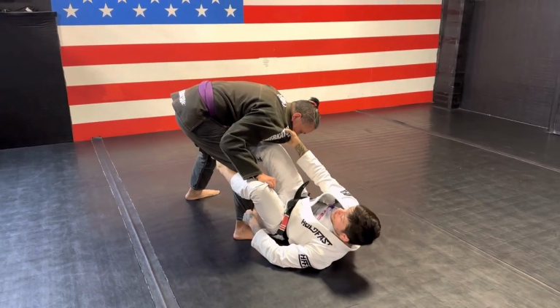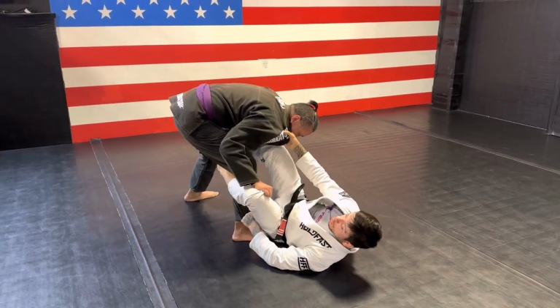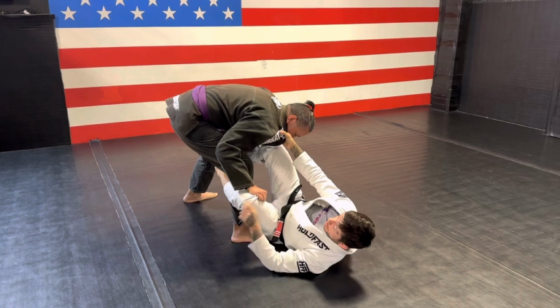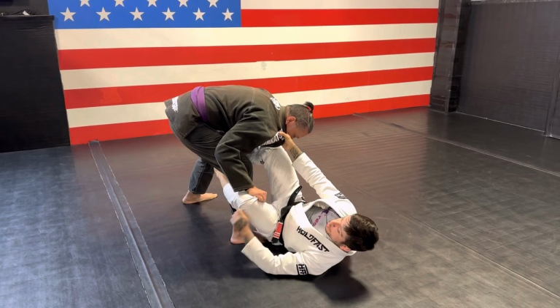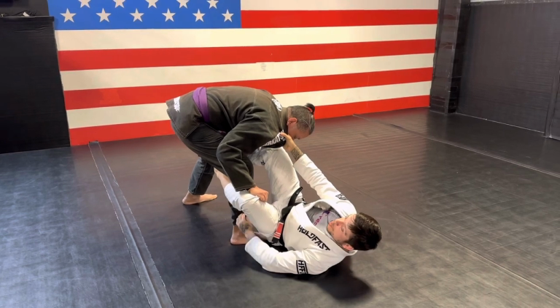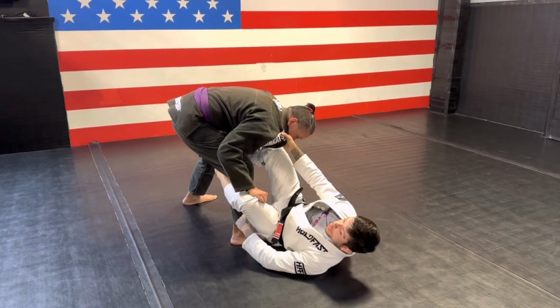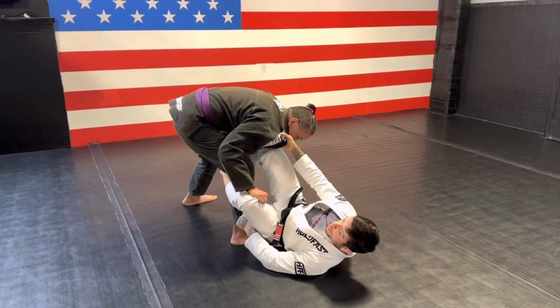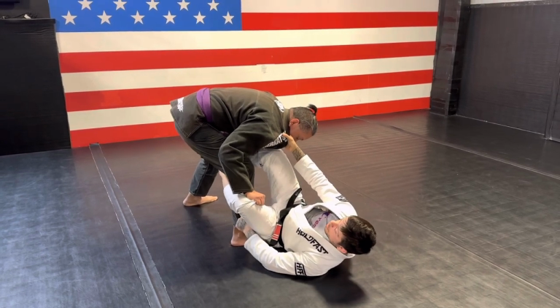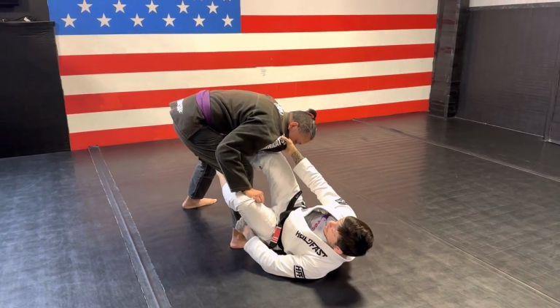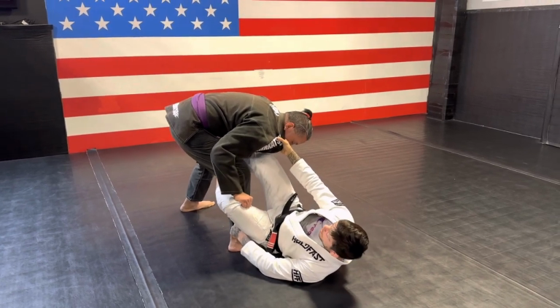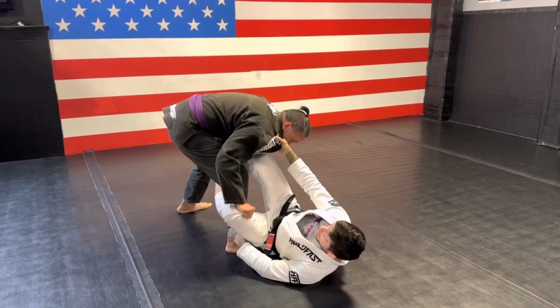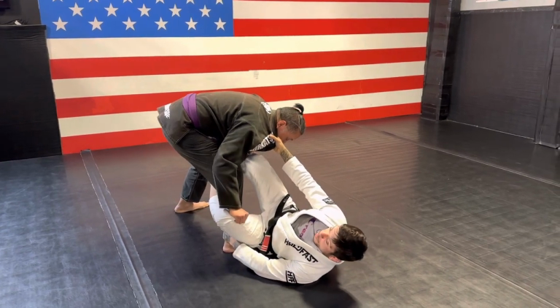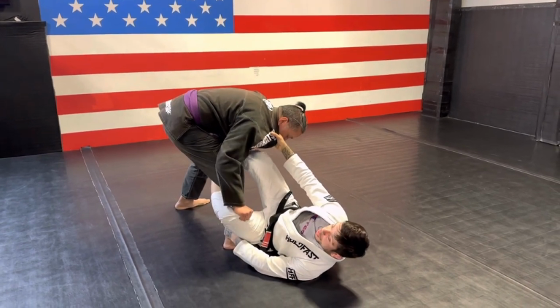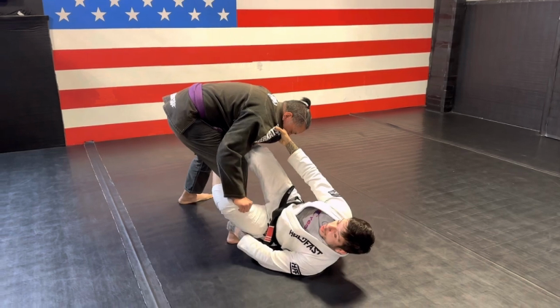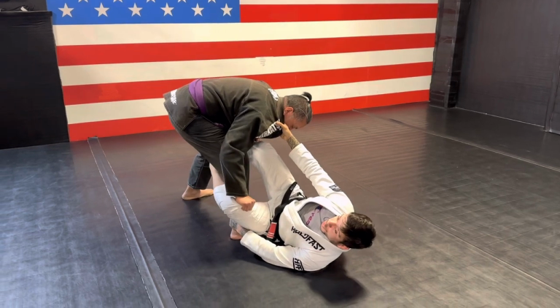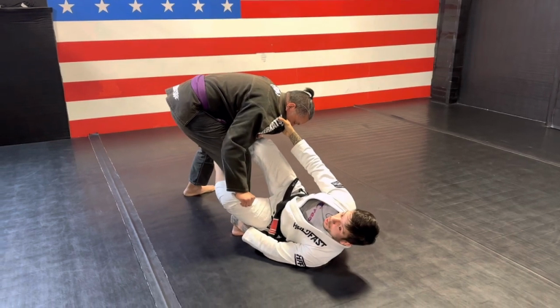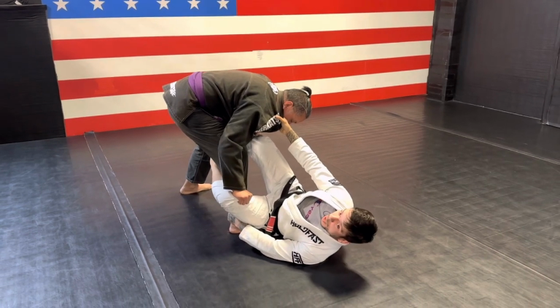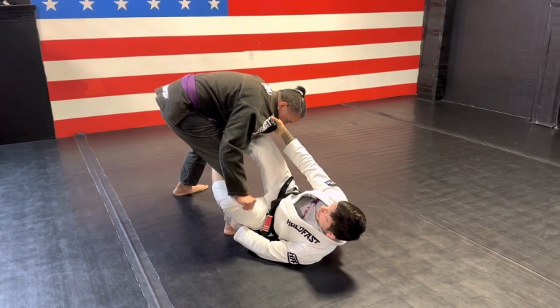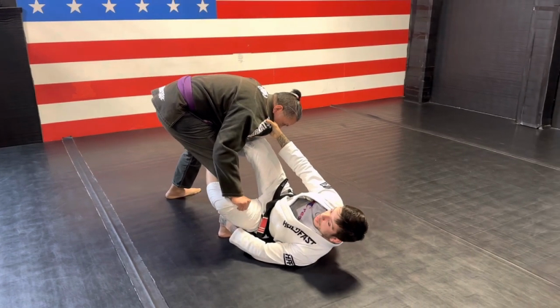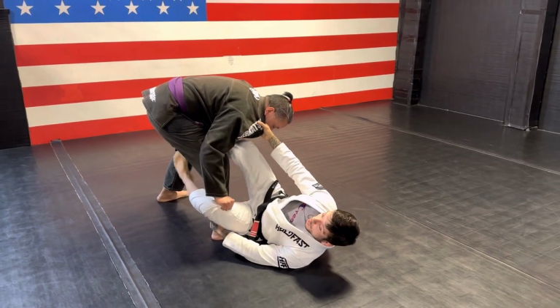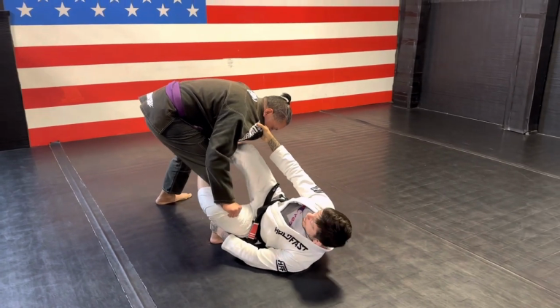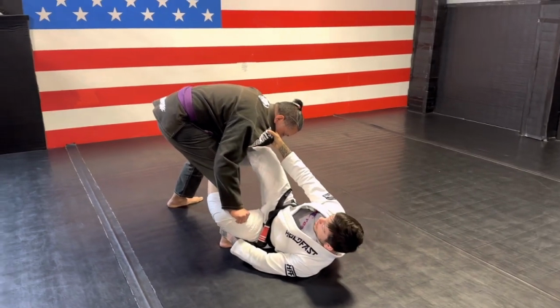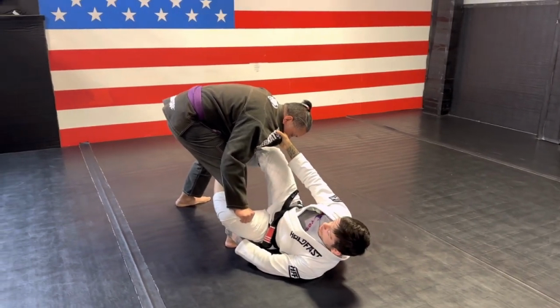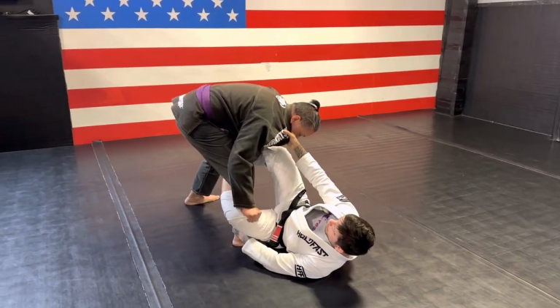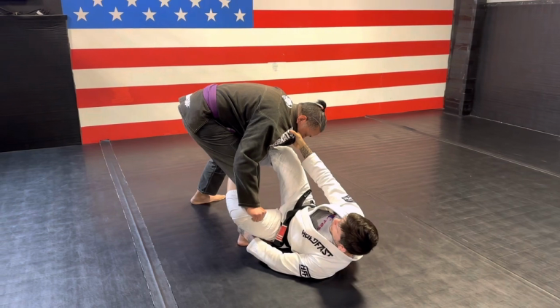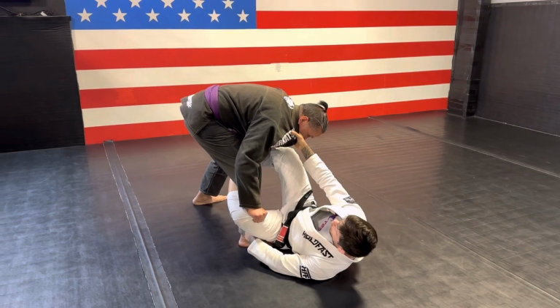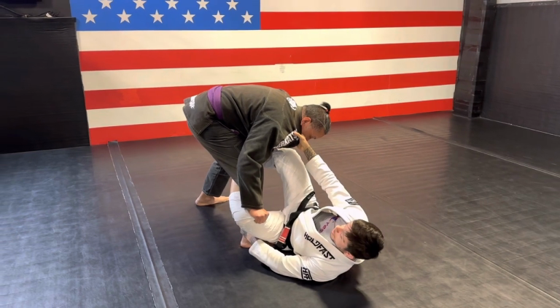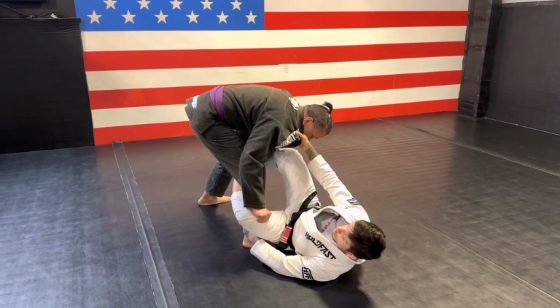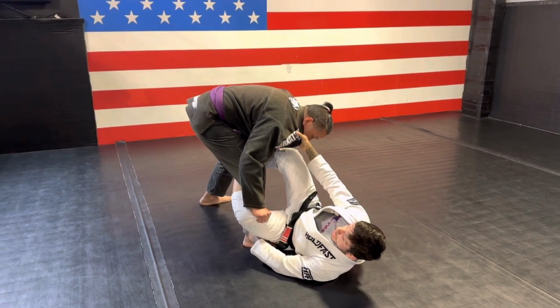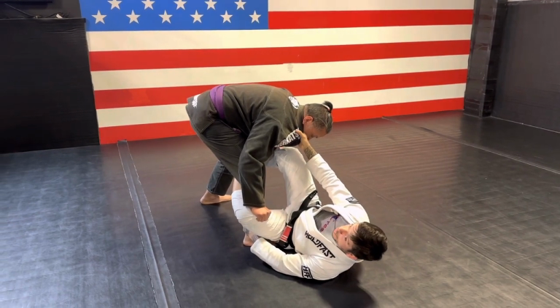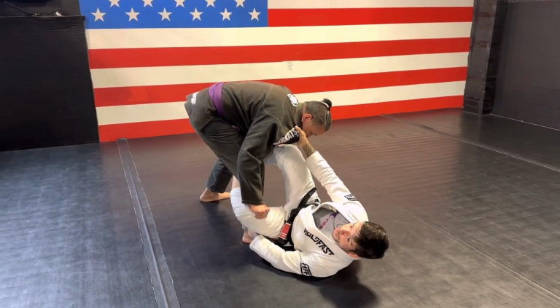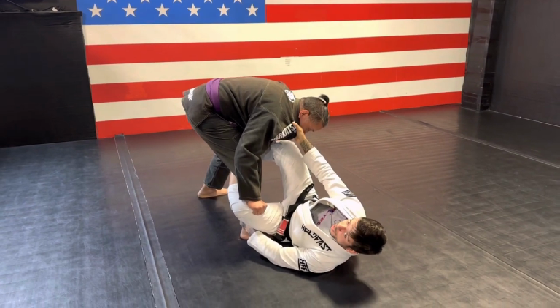I try to go there and you see he's already grabbing my pants here. That's going to prevent me from pushing my leg all the way up there. So I'm going to keep my De La Riva here for now. What I'm going to do today in this position is a very simple finish.